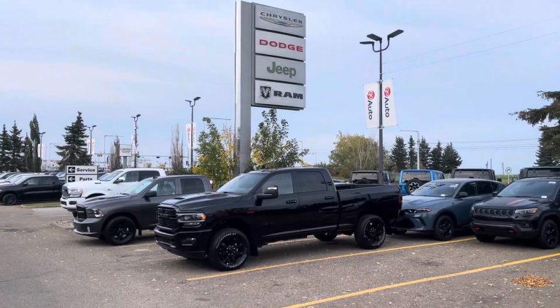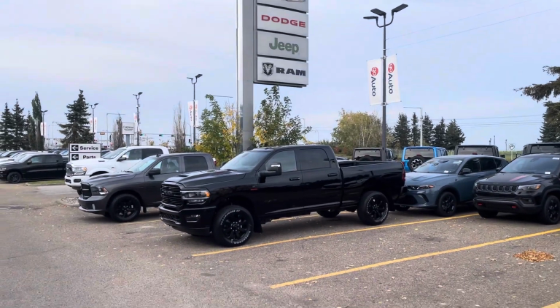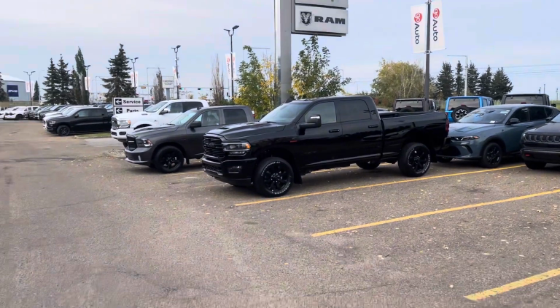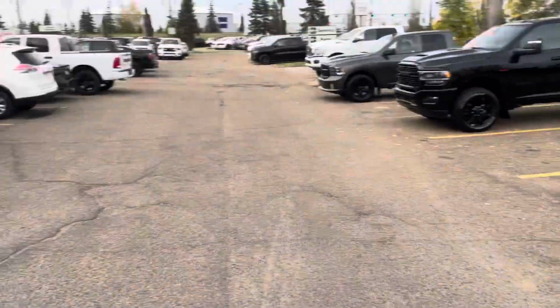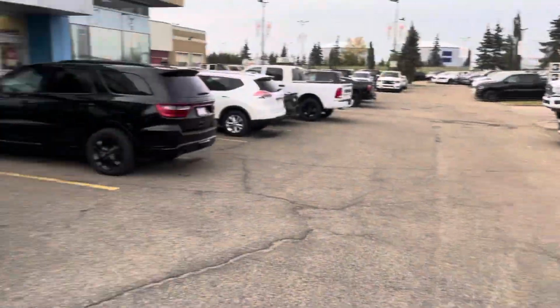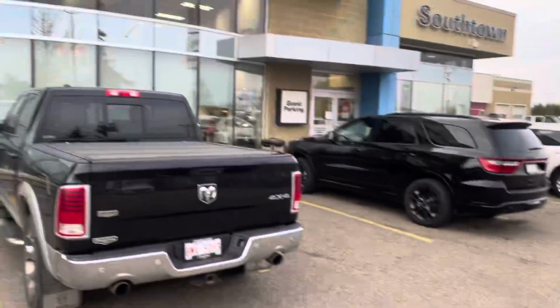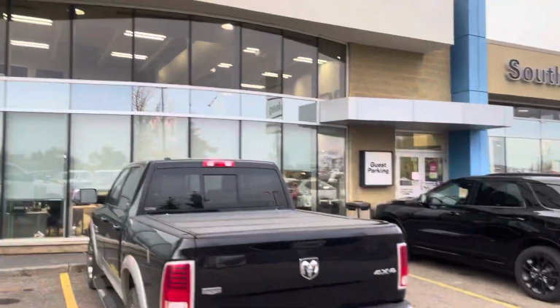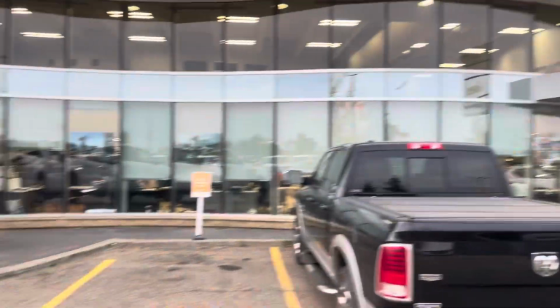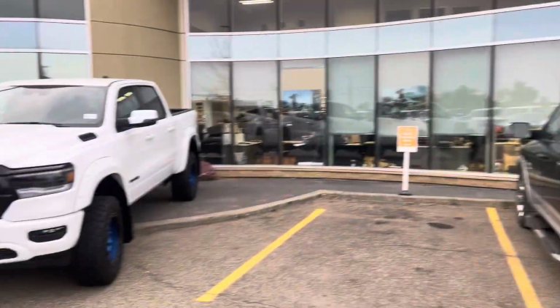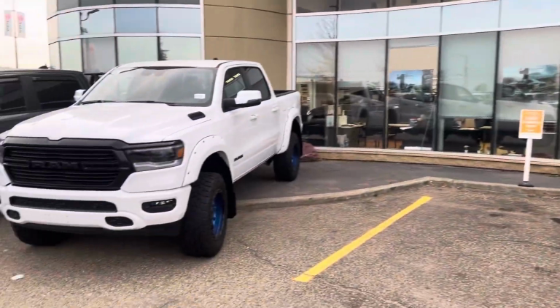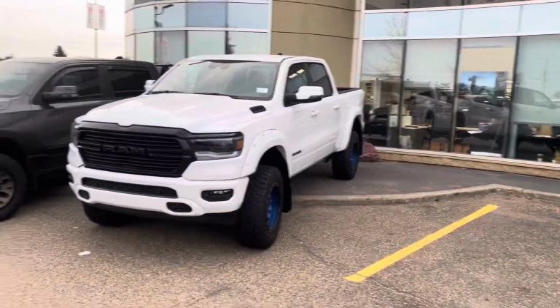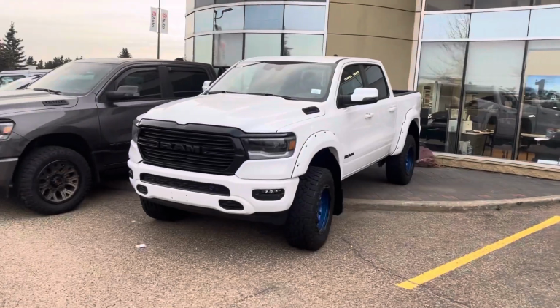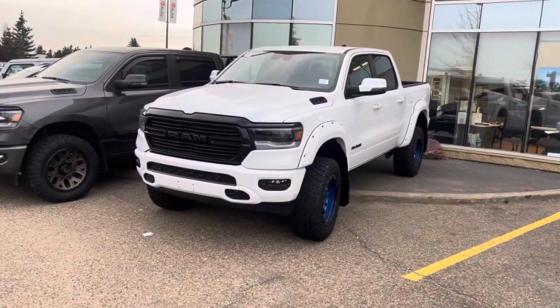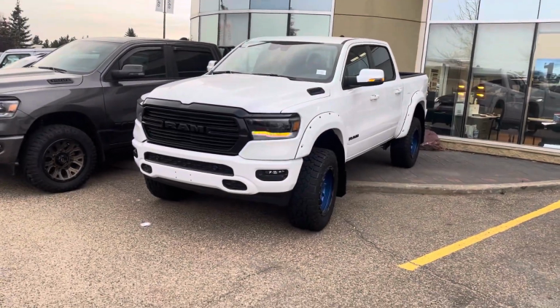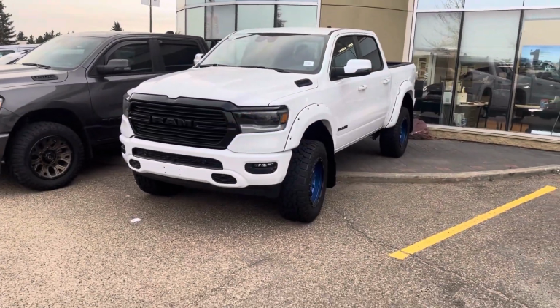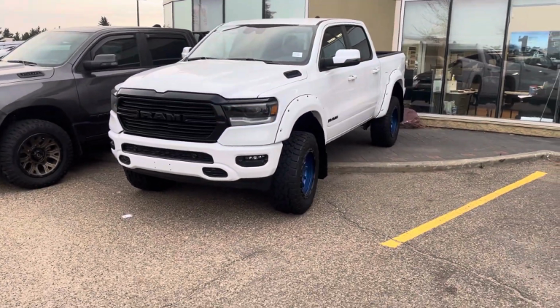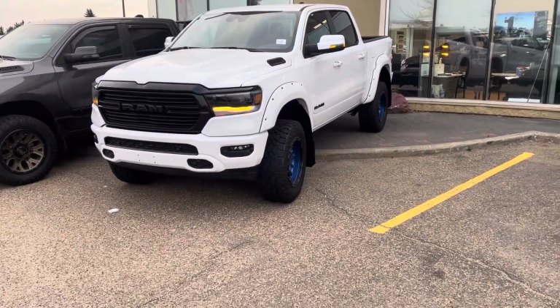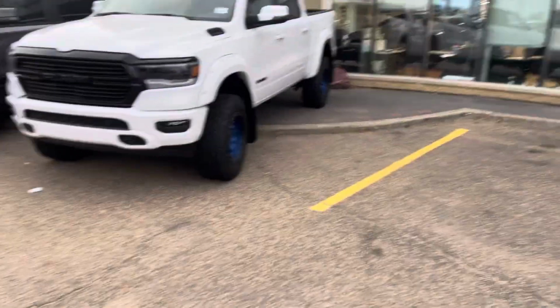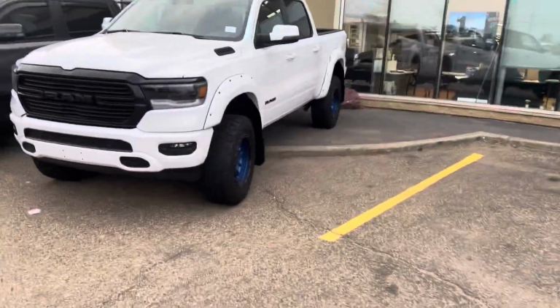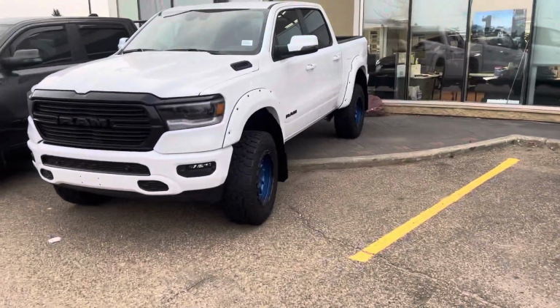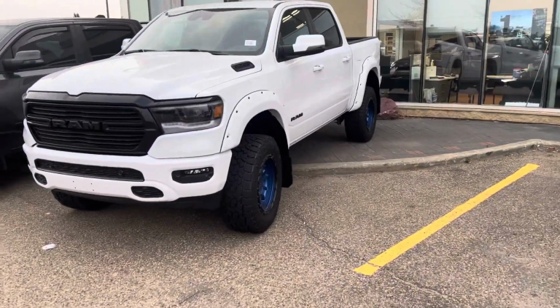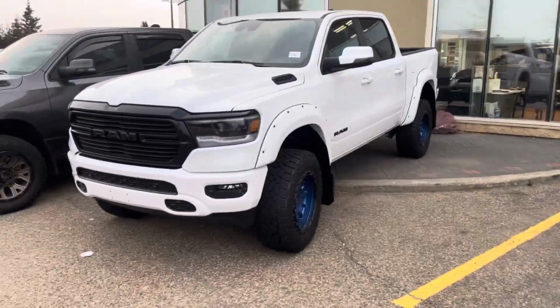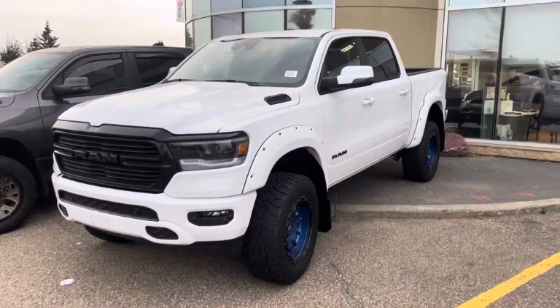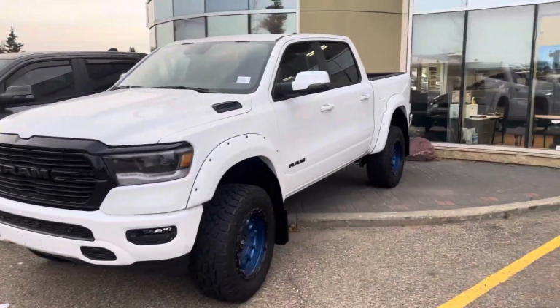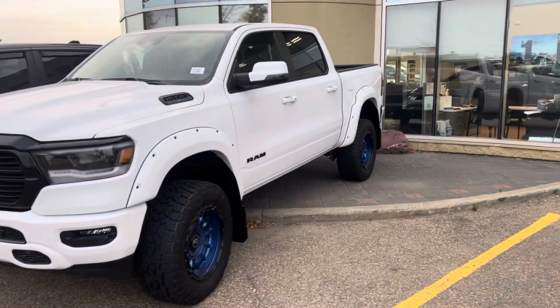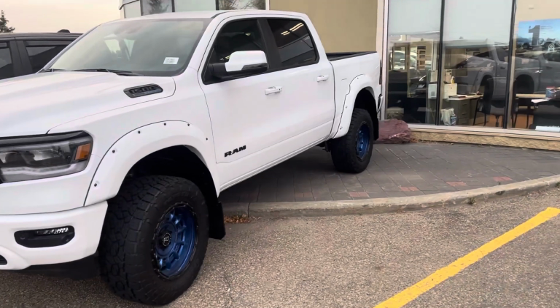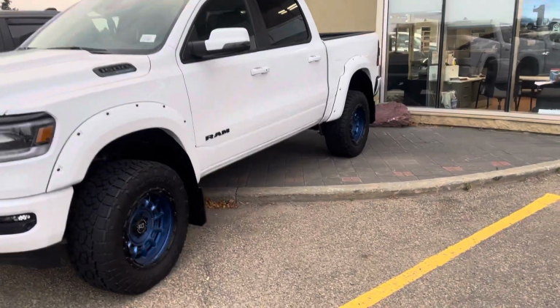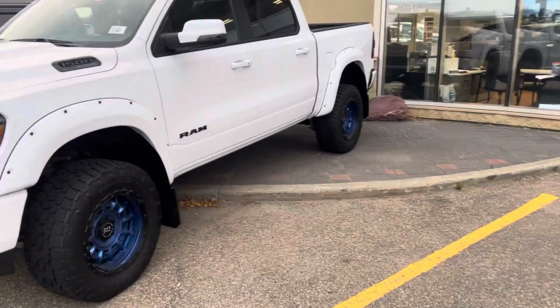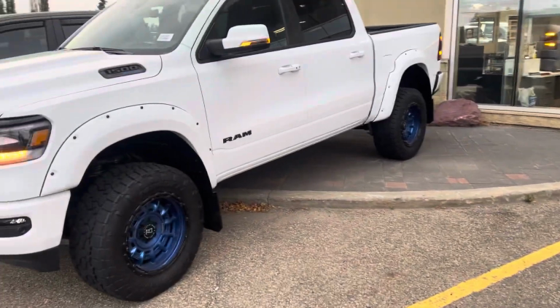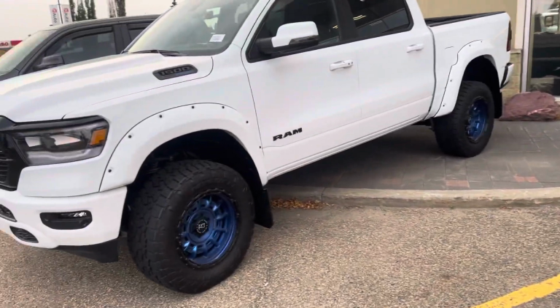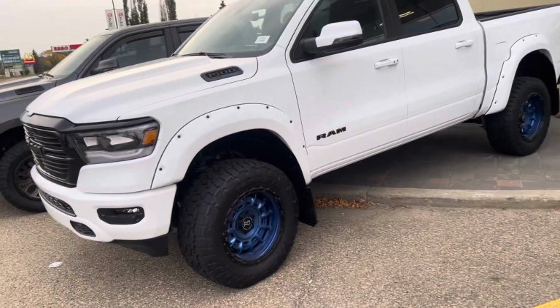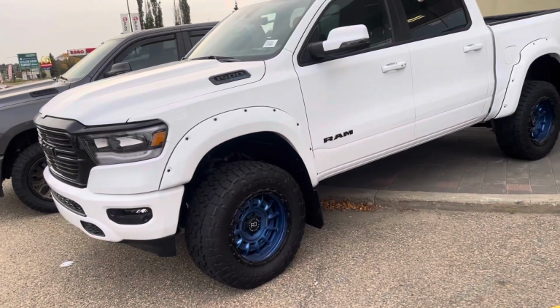Hey Paul, how's it going? This is Hundo, by the way, with Southtown Chrysler. Just thought I'd give you a quick shout and let you know that the '23 Custom Ram 1500 that you inquired about is available.